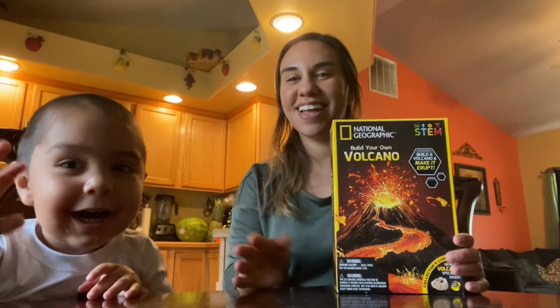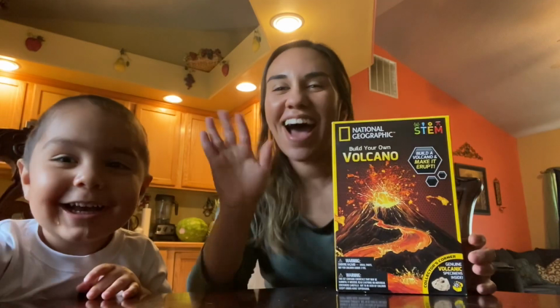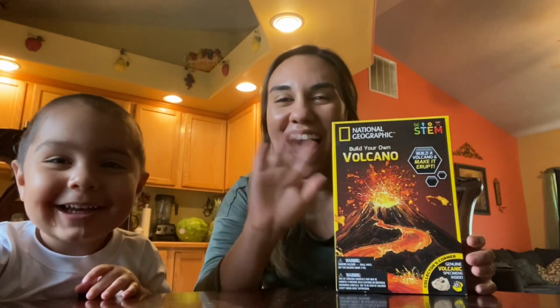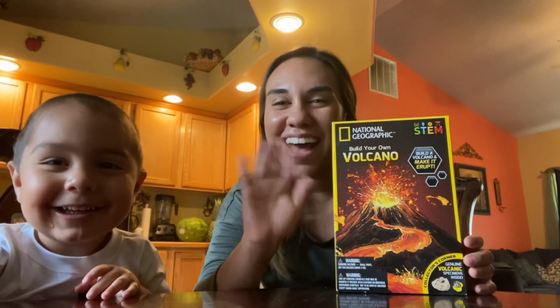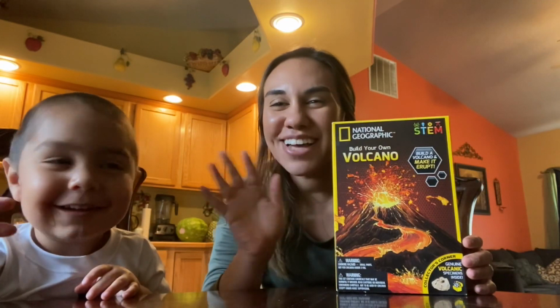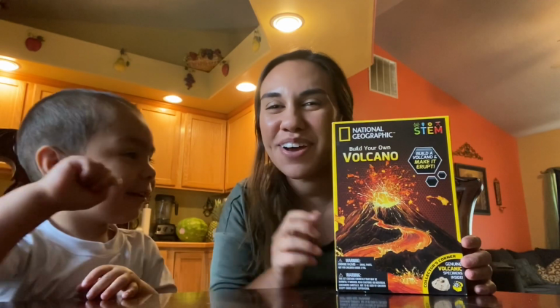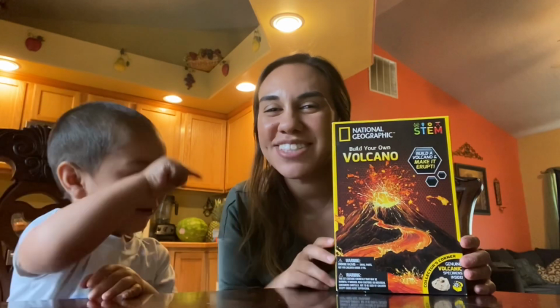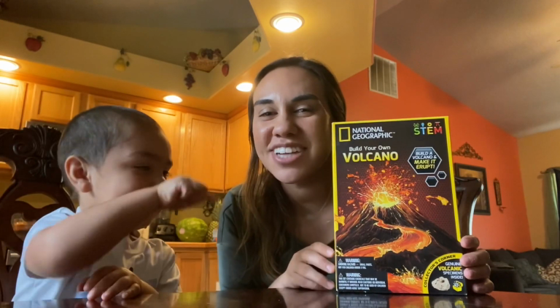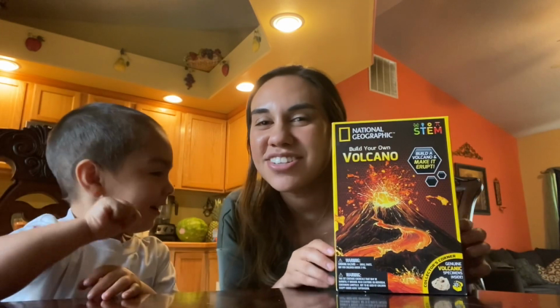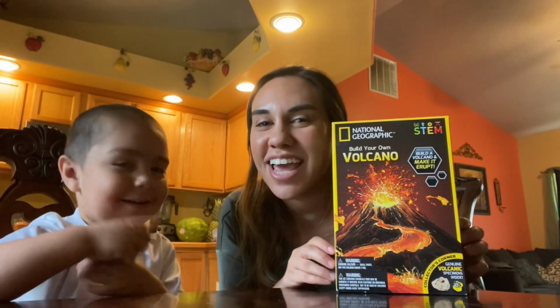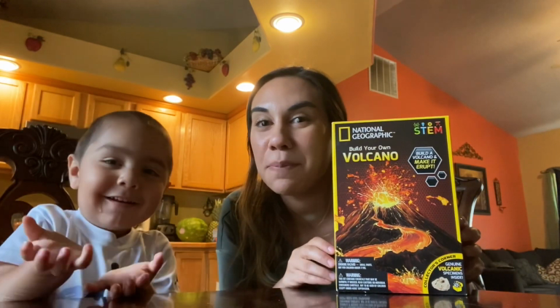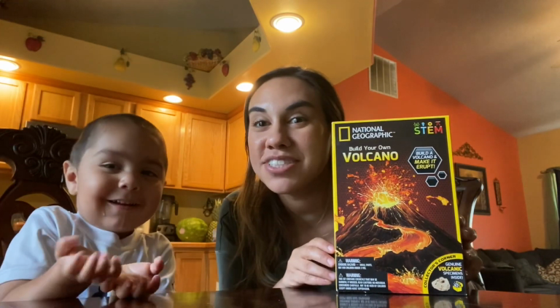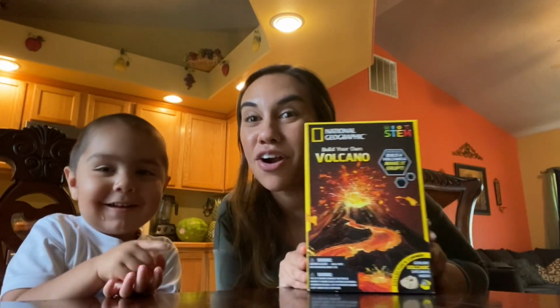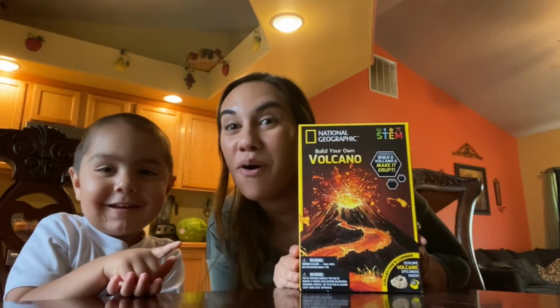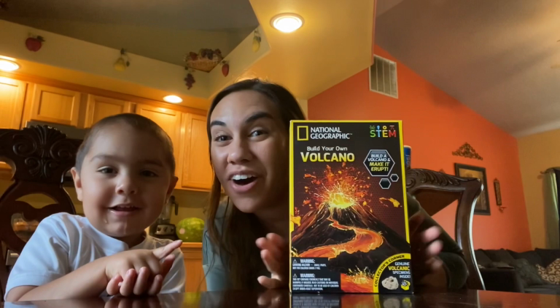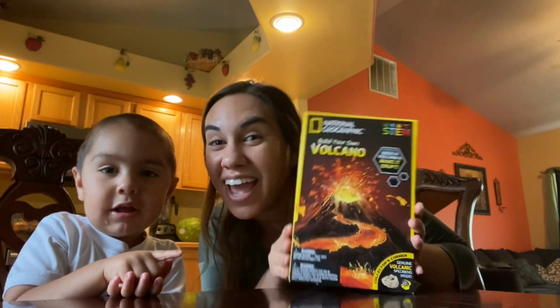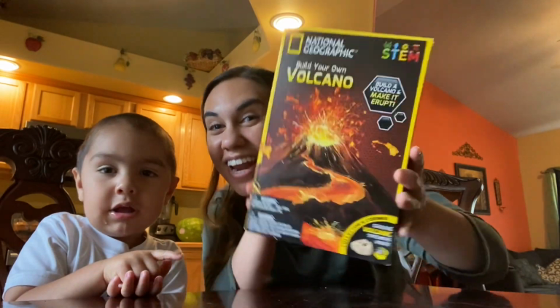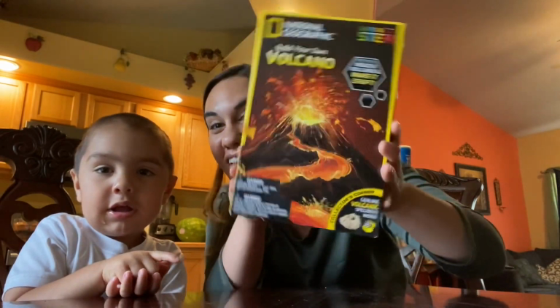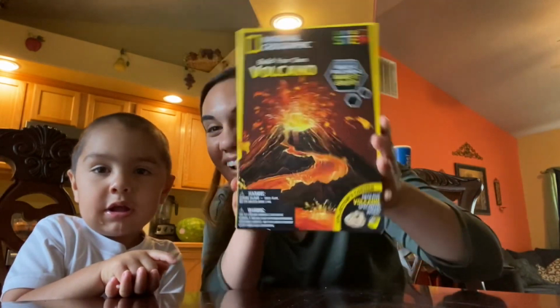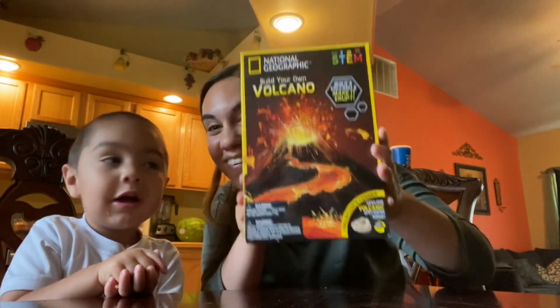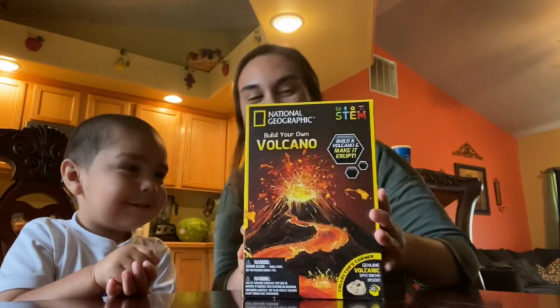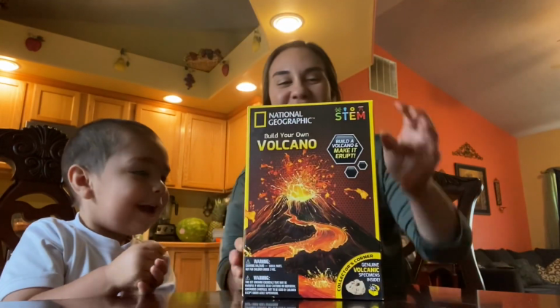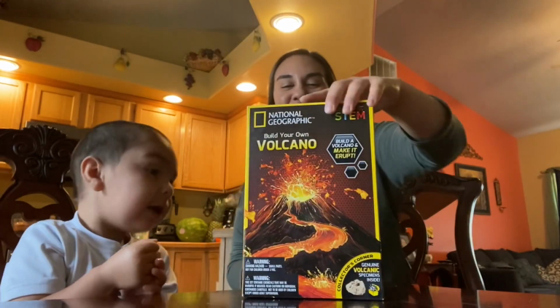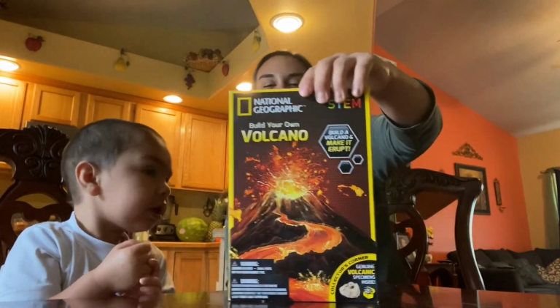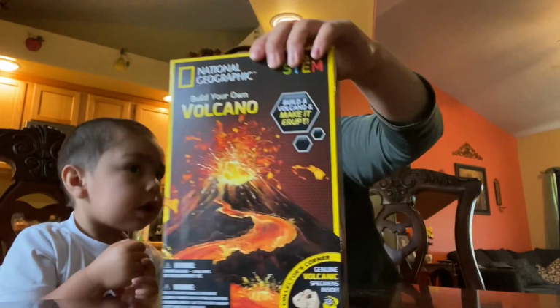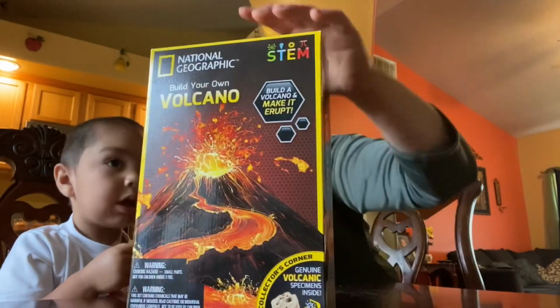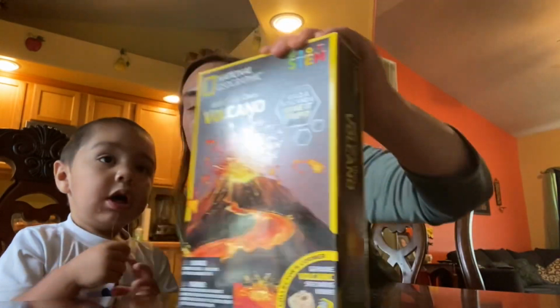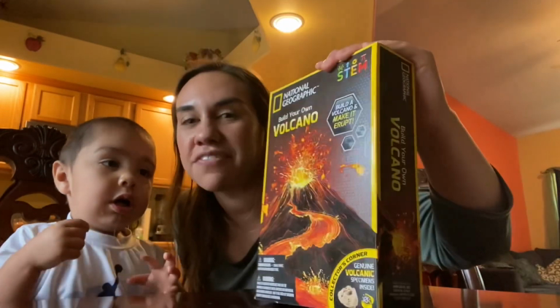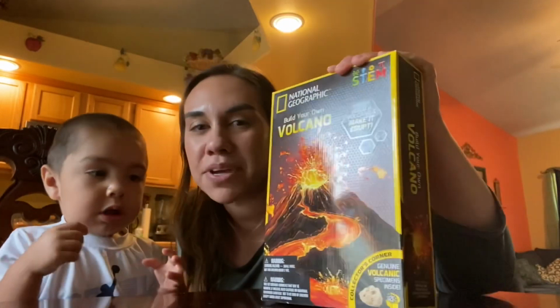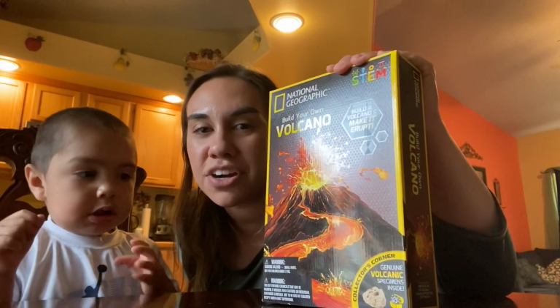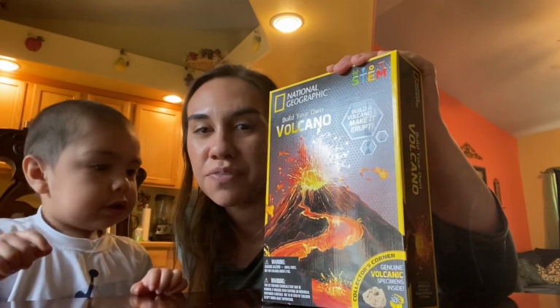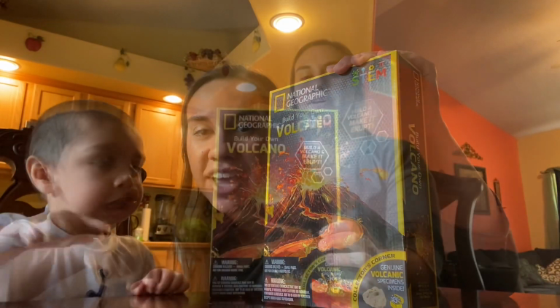Hi! Hi guys! Welcome back to our channel. Today we are building our own volcano! This is the National Geographic Build Your Own Volcano.